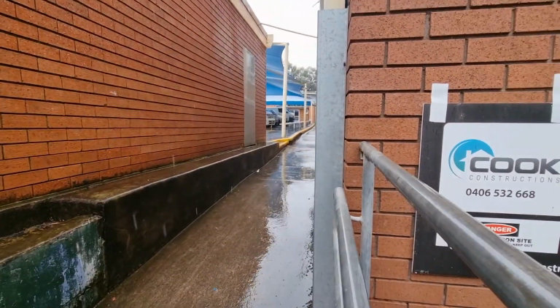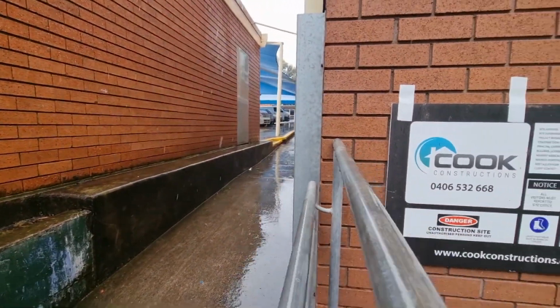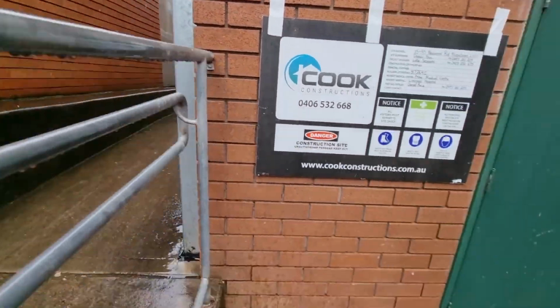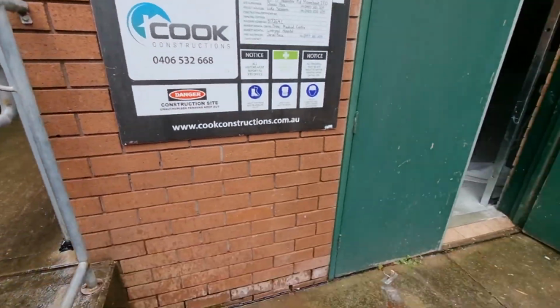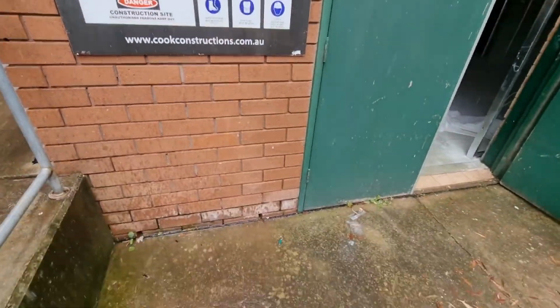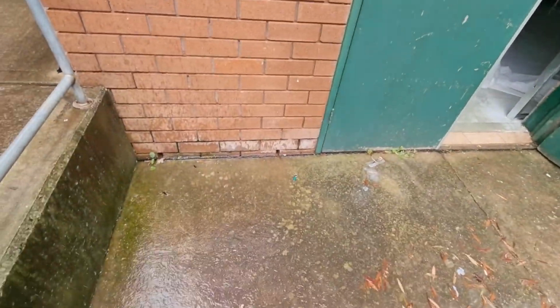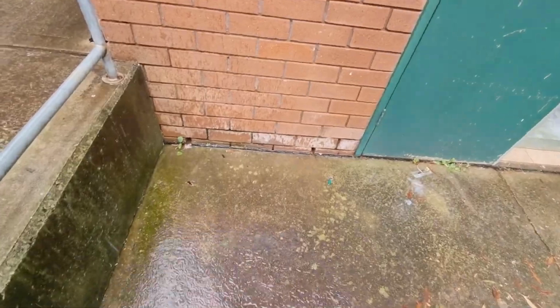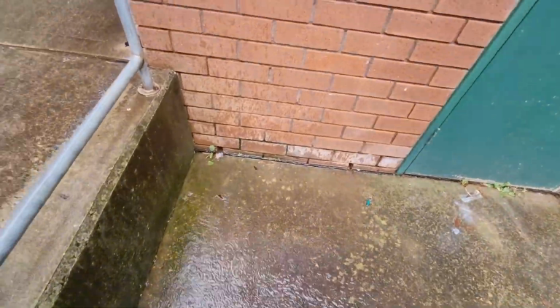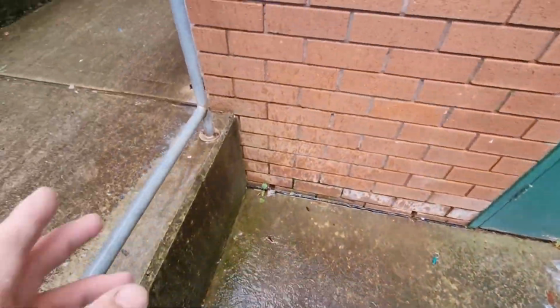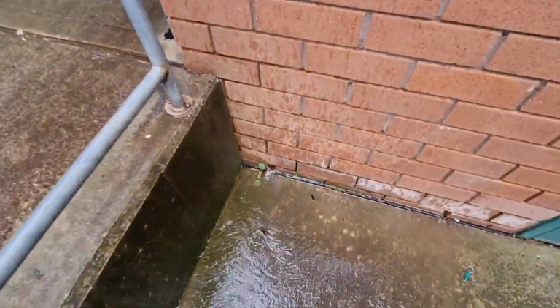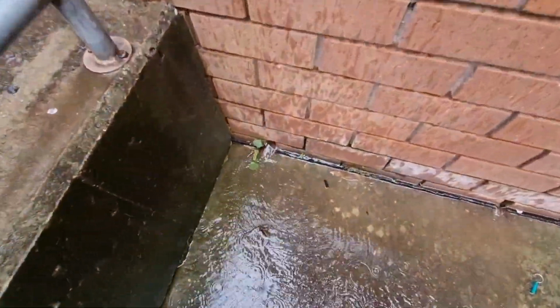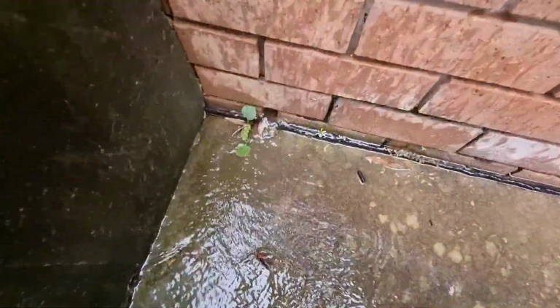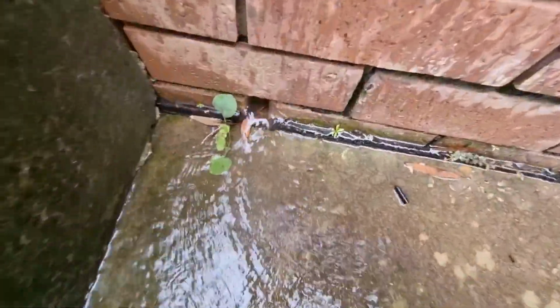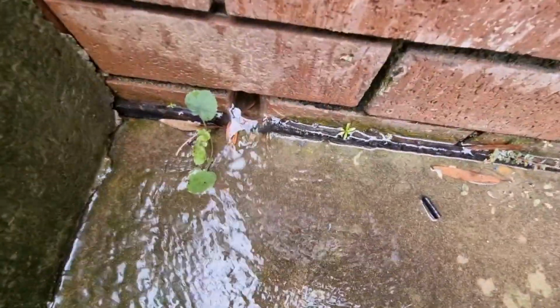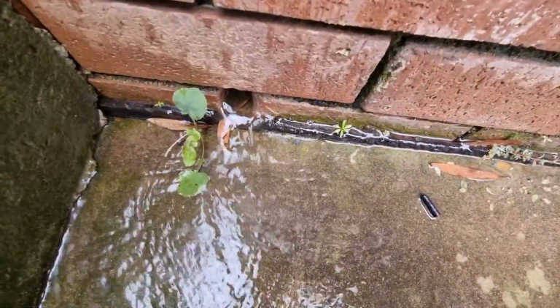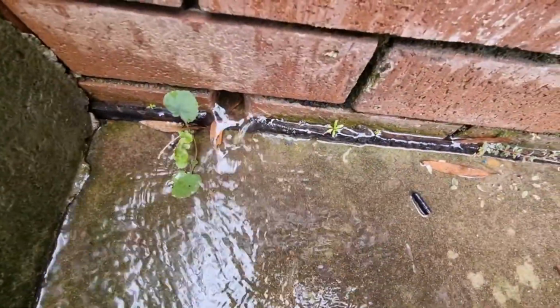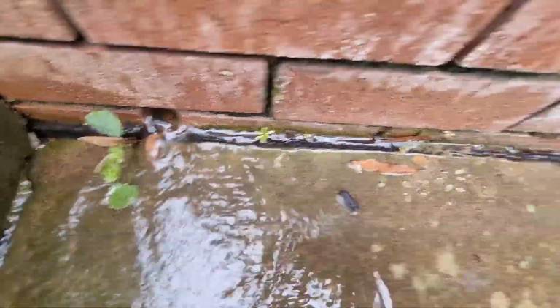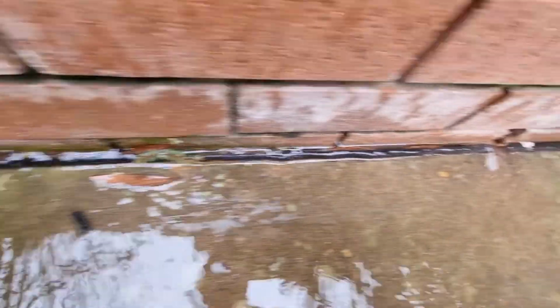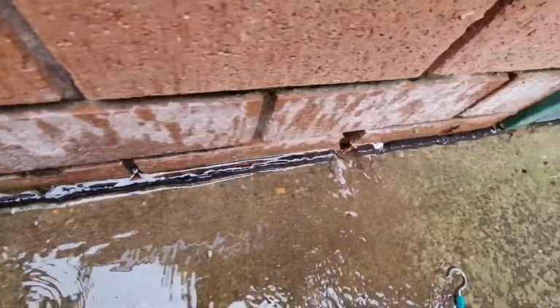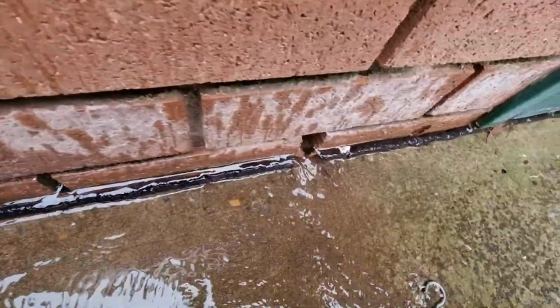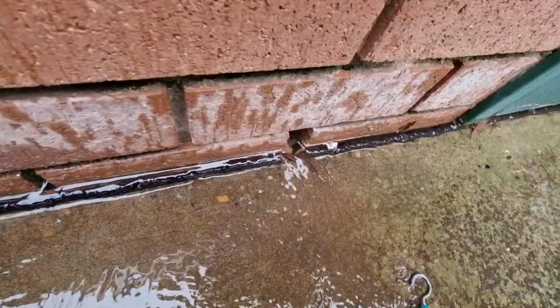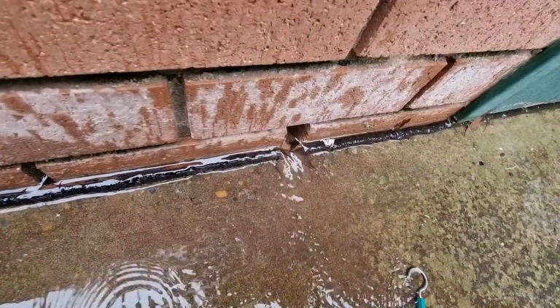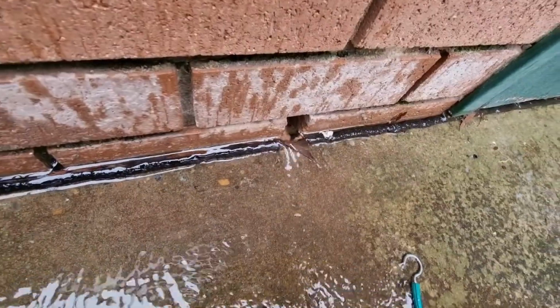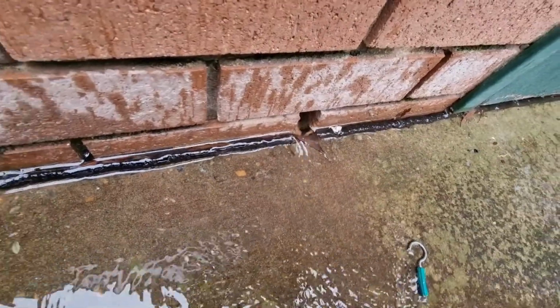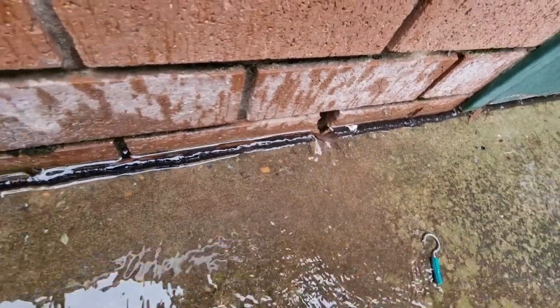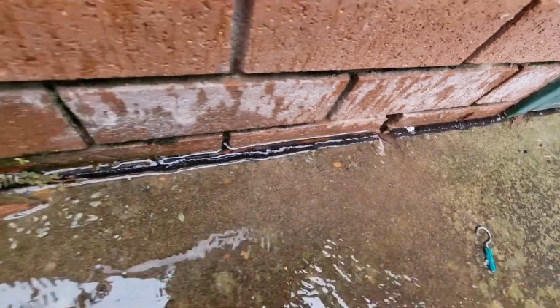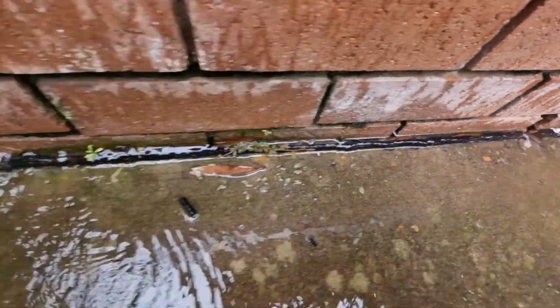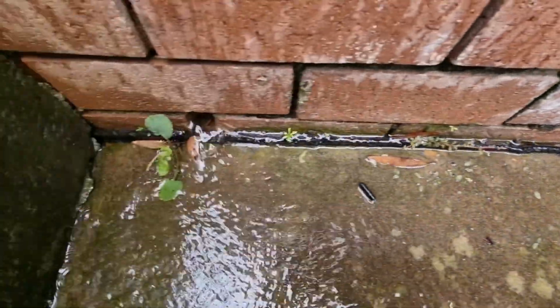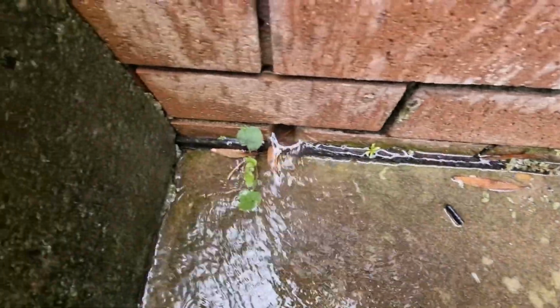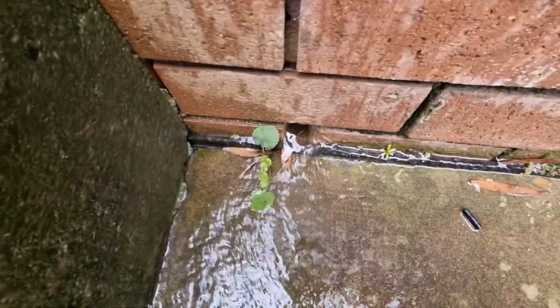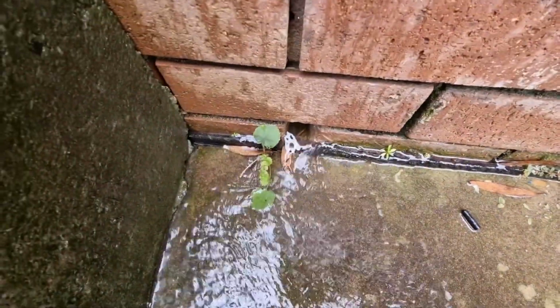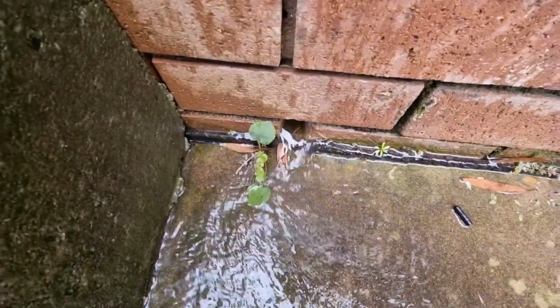So we're underground inside, and you can see the amount of water coming out of the bottom of that wall there. It's probably 10 or 15 litres a minute.